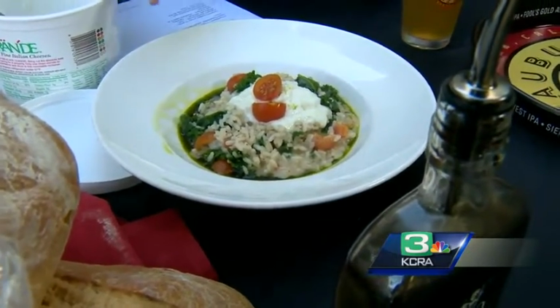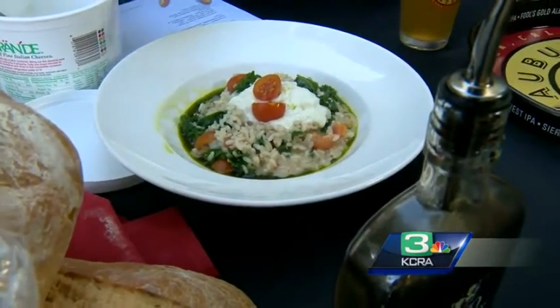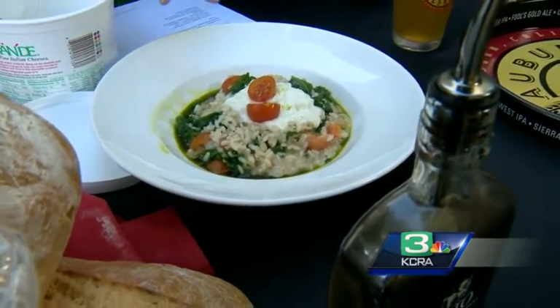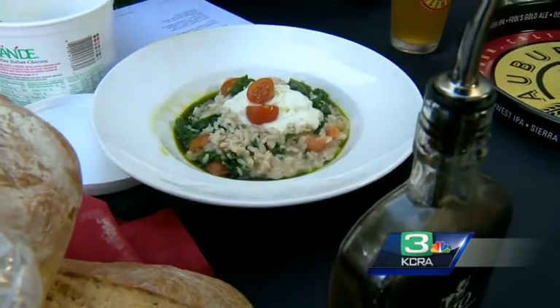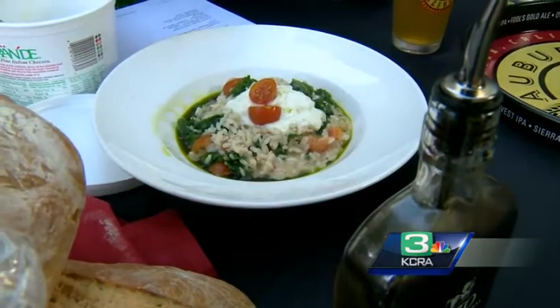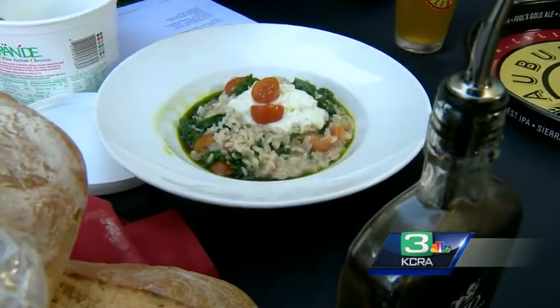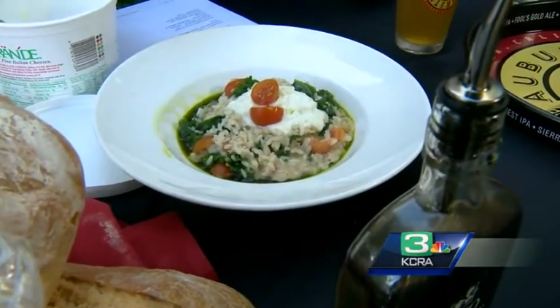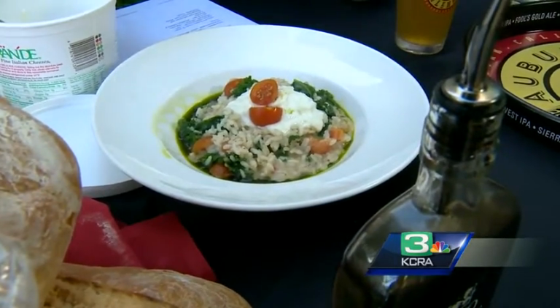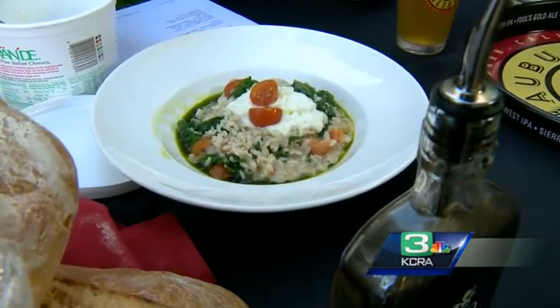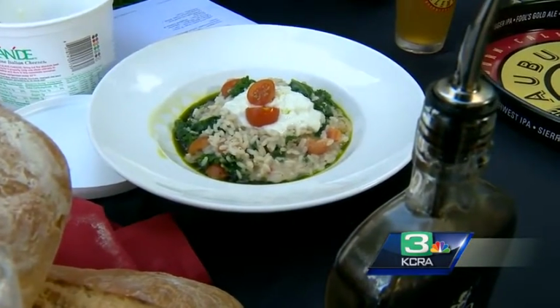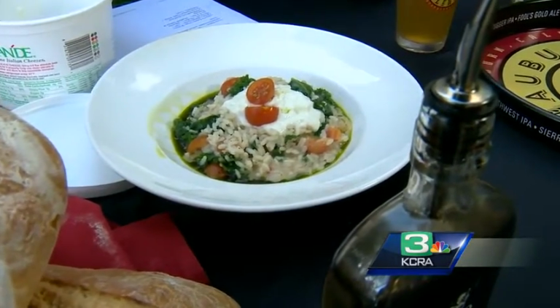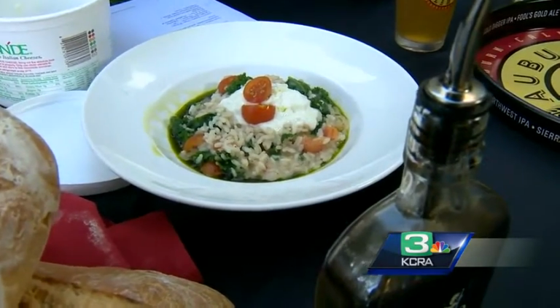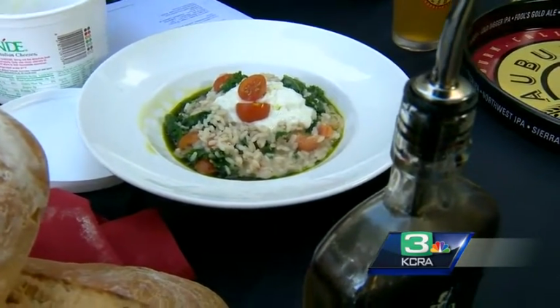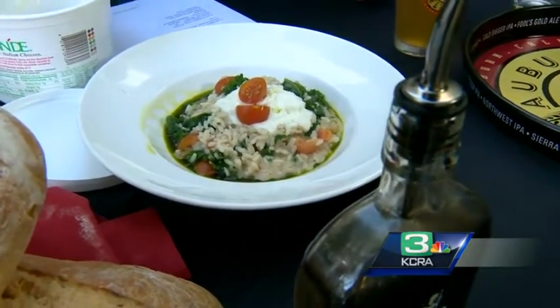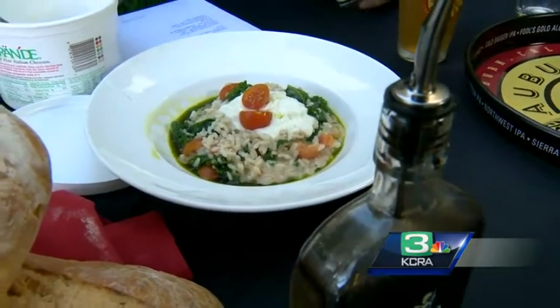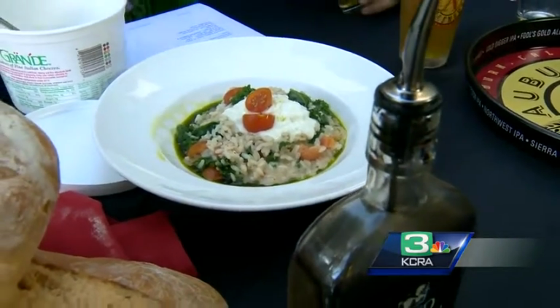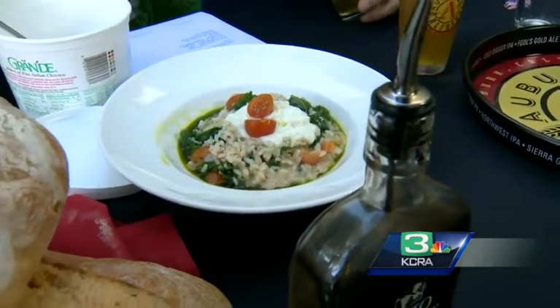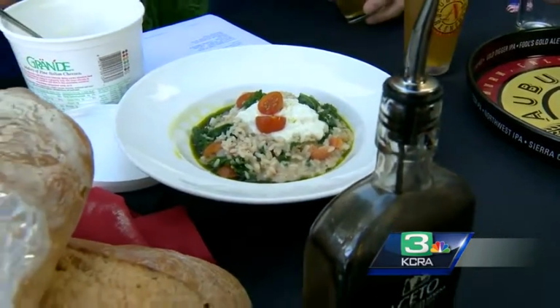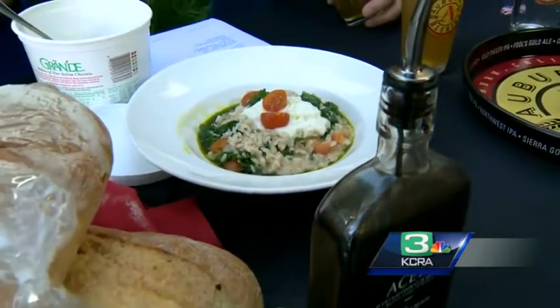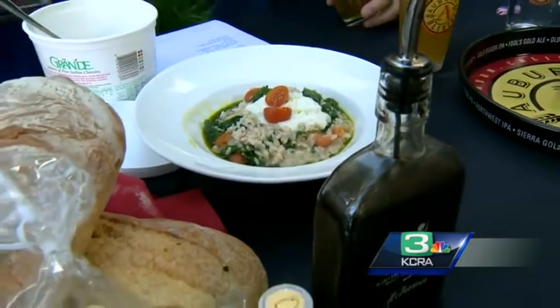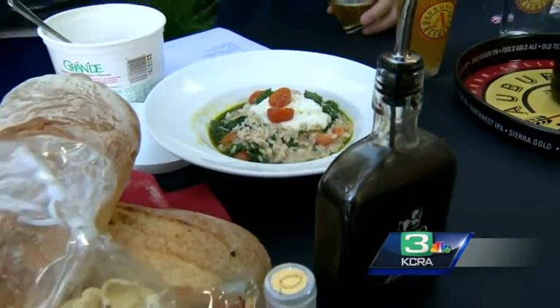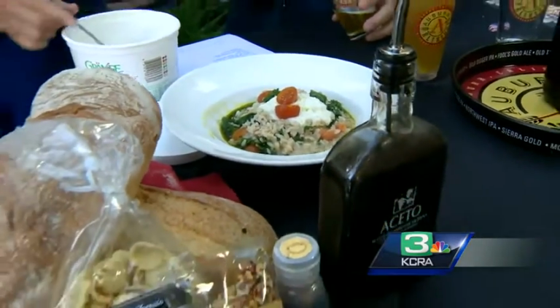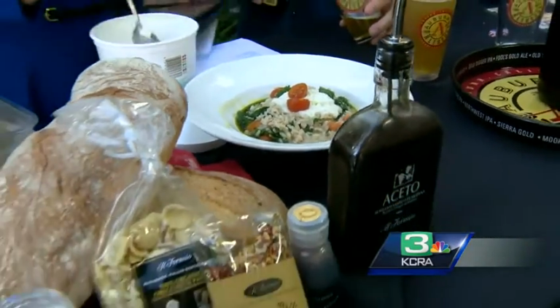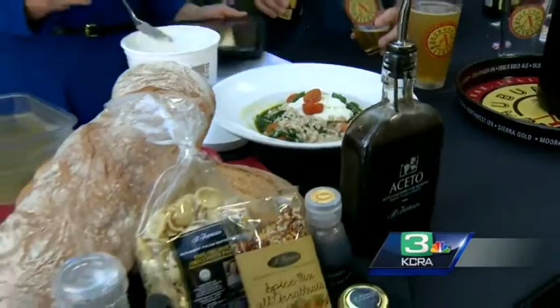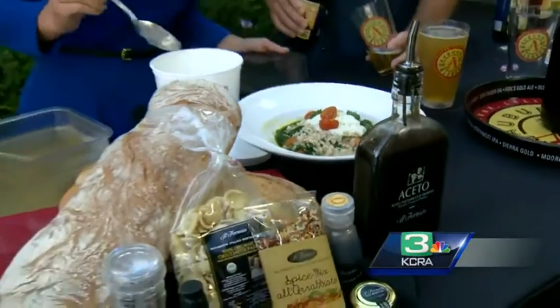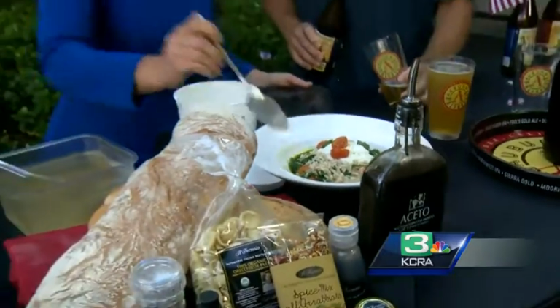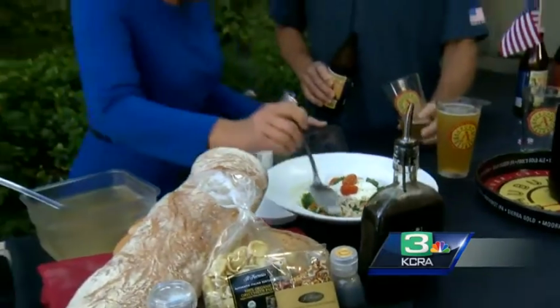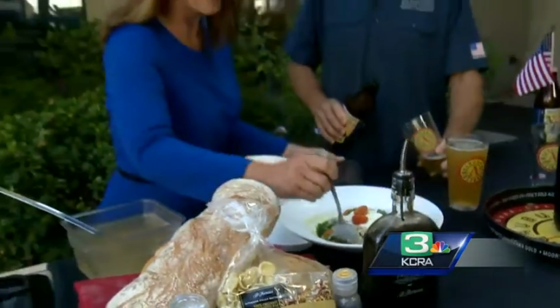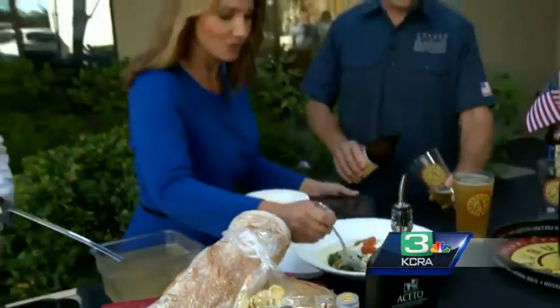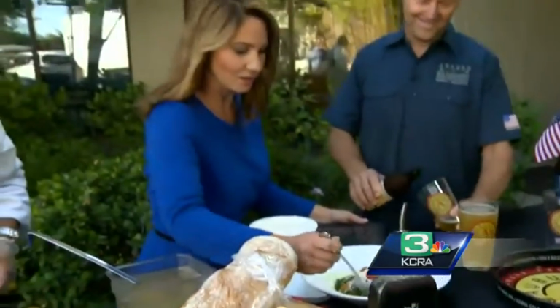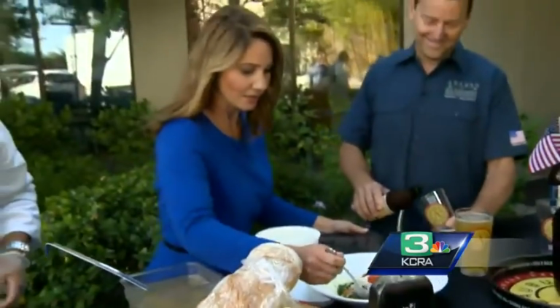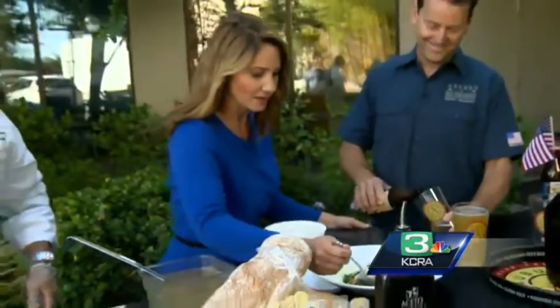This is the finished product — you've got kale, tomatoes, and chicken in here. I'm going to dig in. I'm not going to be shy about this.